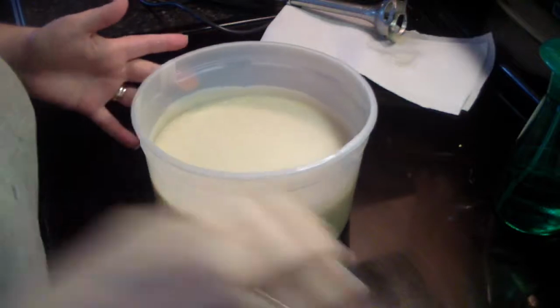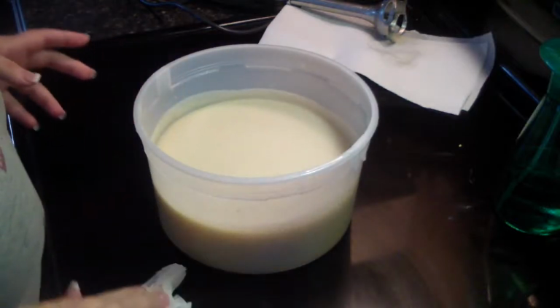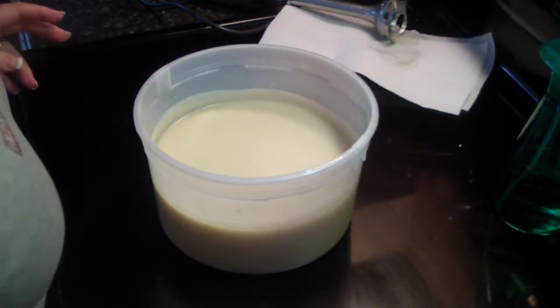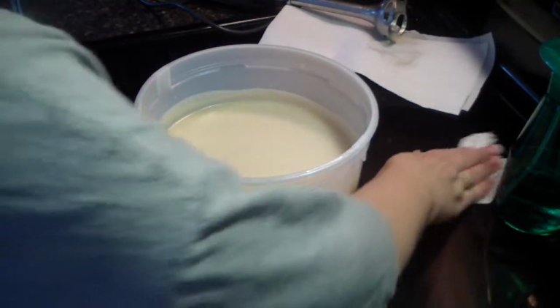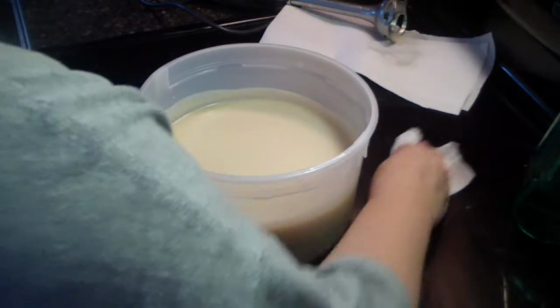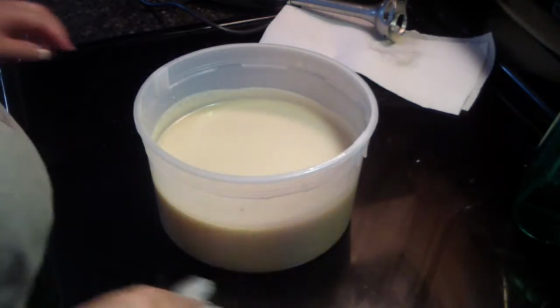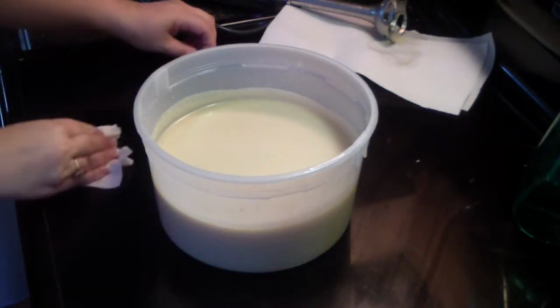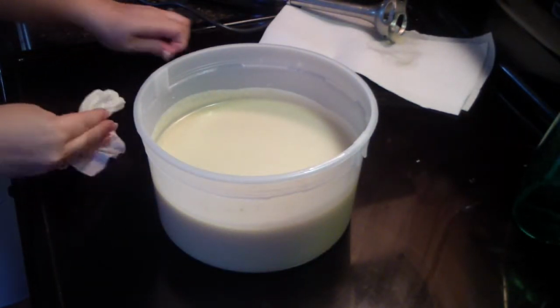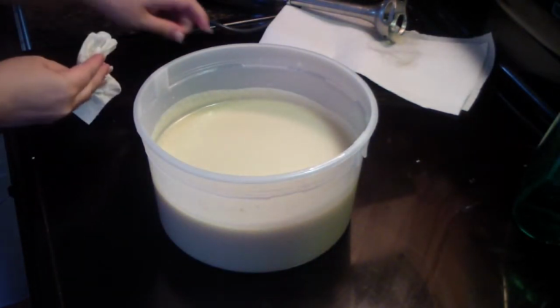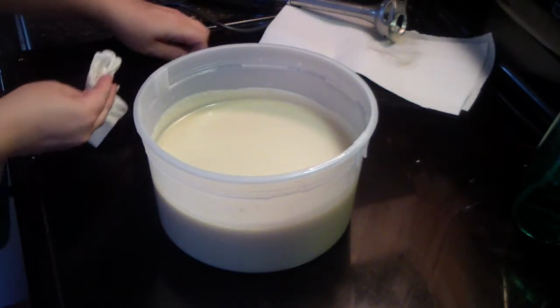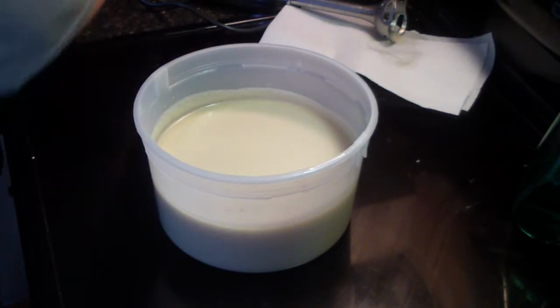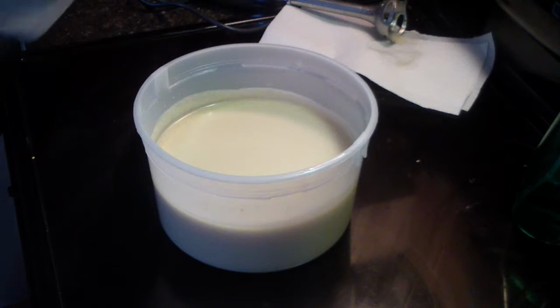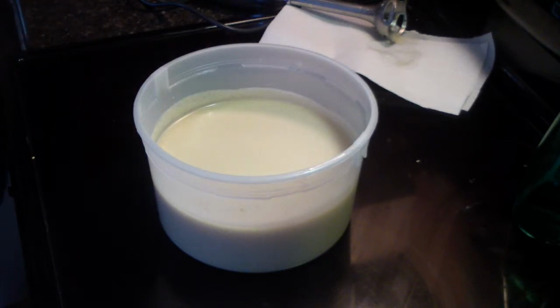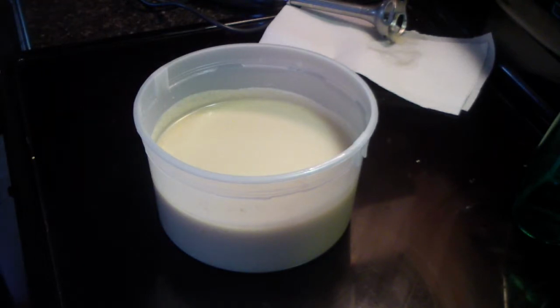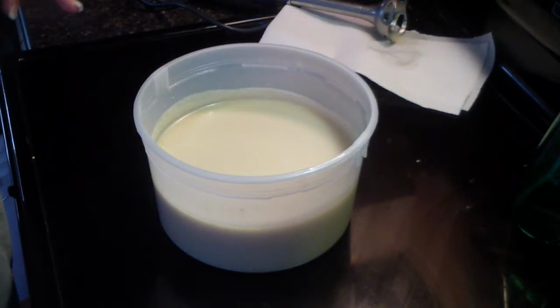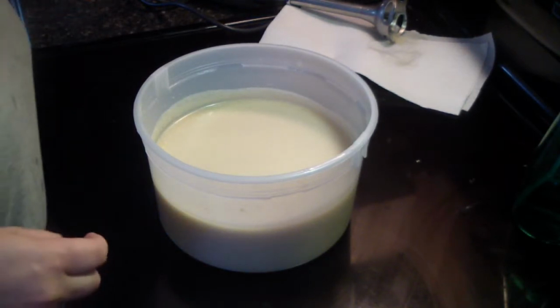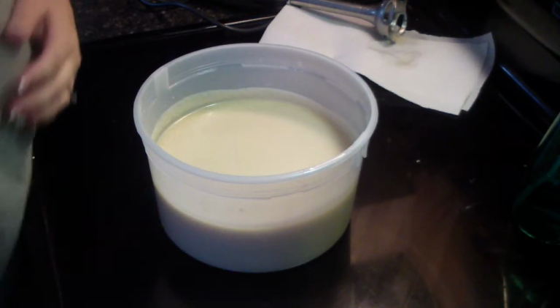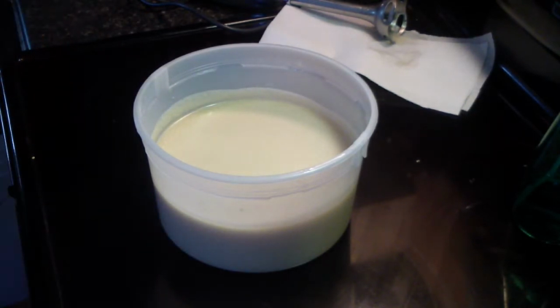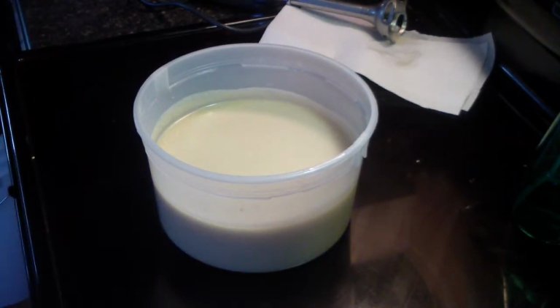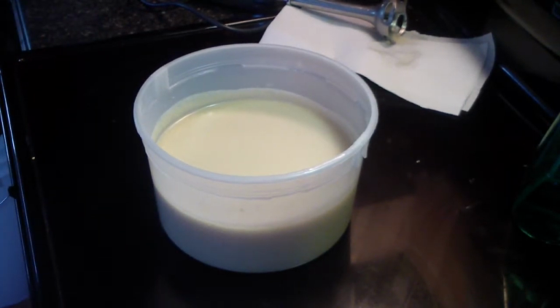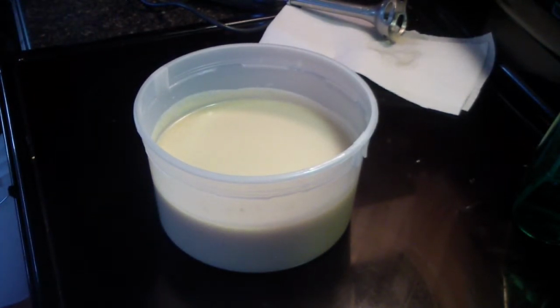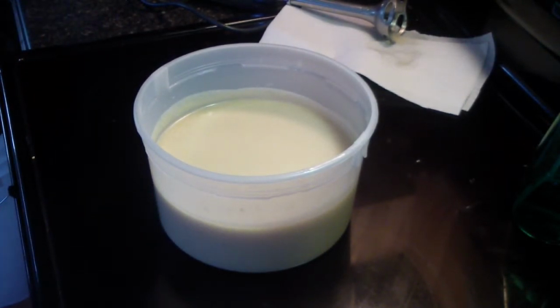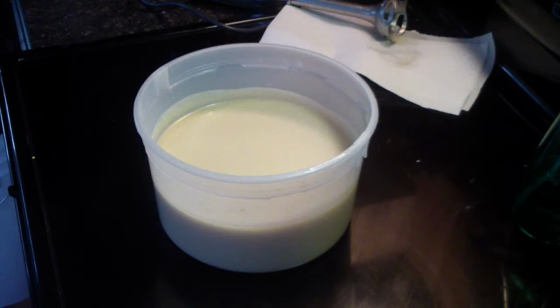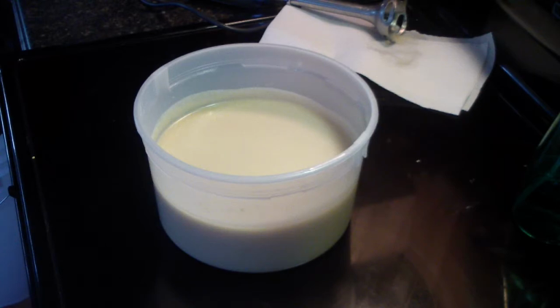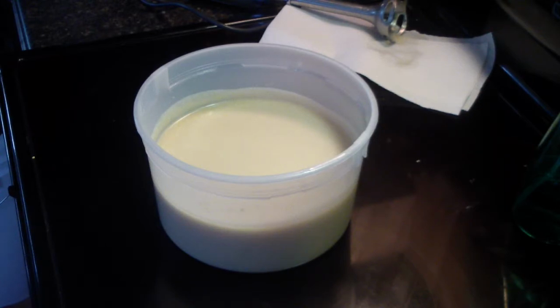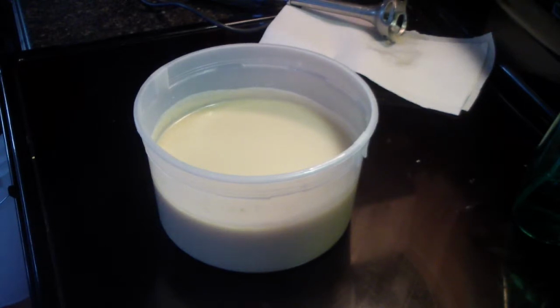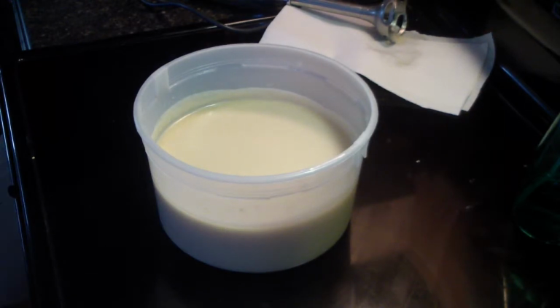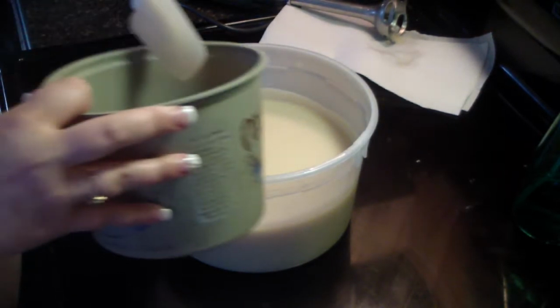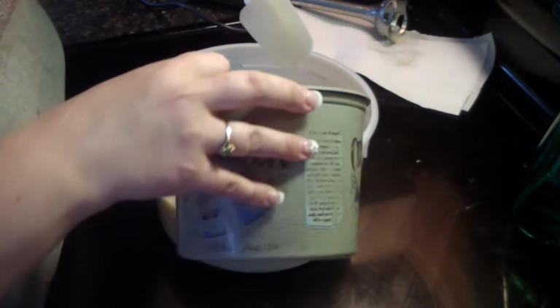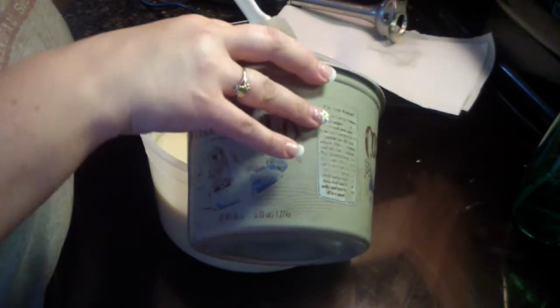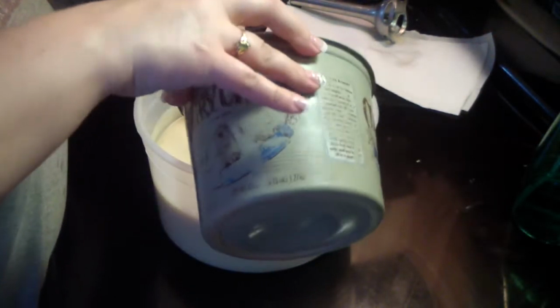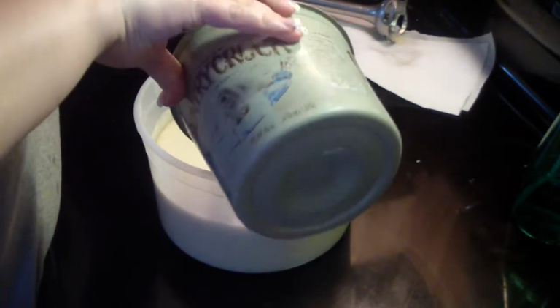Hi guys, Jen here. I'm doing my next soap cake. This one is scented with Monkey Farts. I'm not sure what I'm going to call it — I might ask what they think.